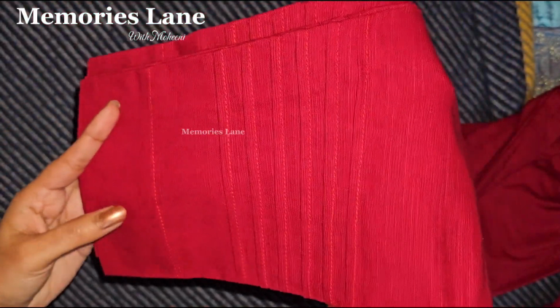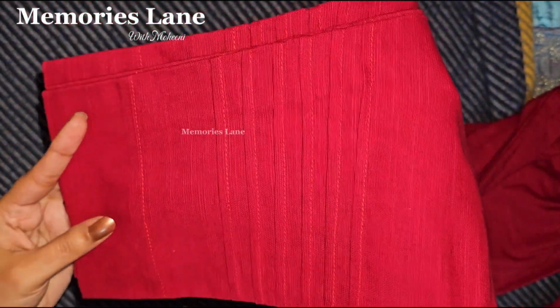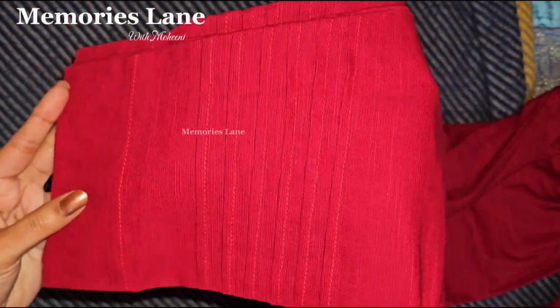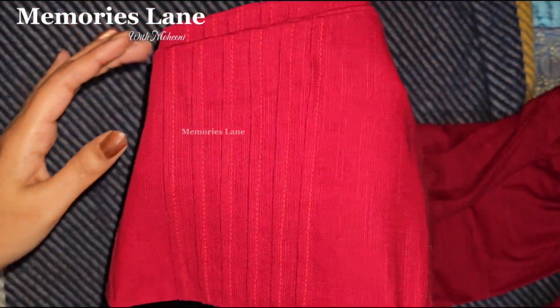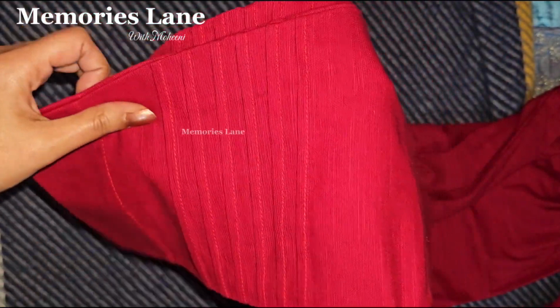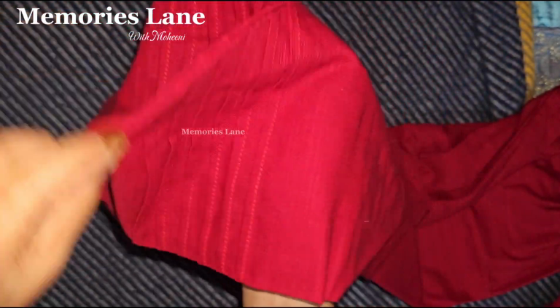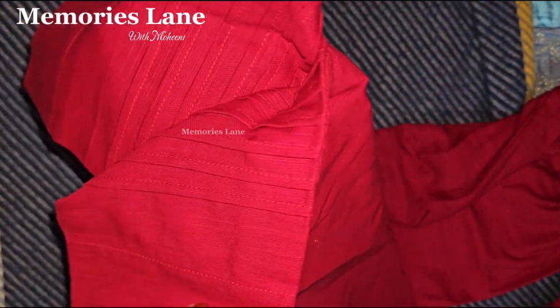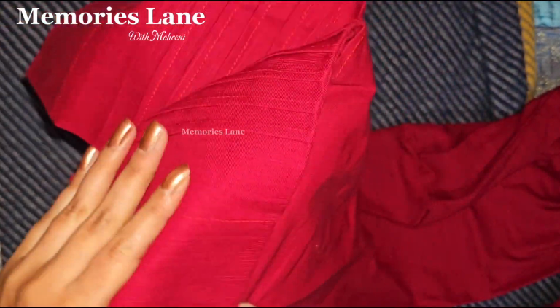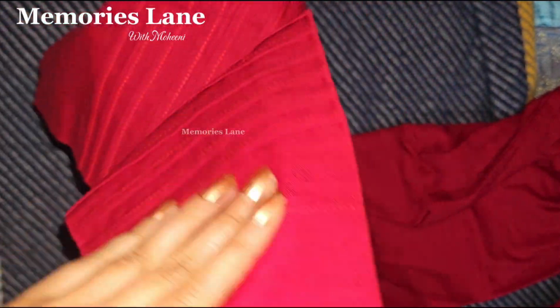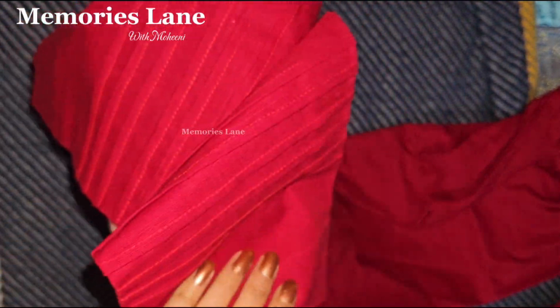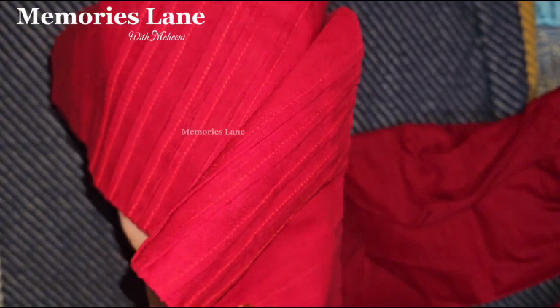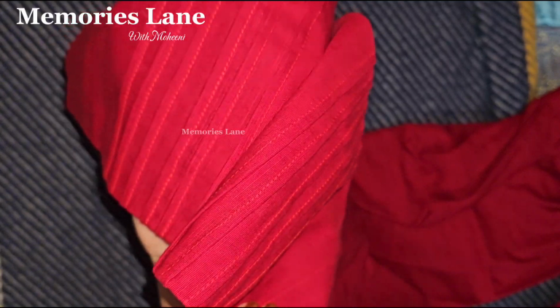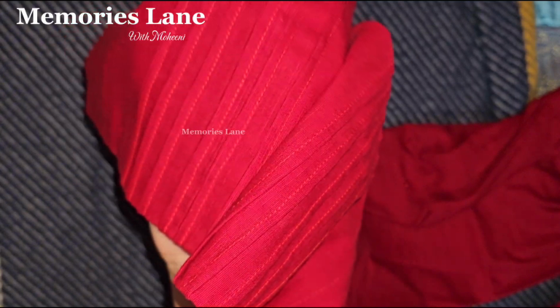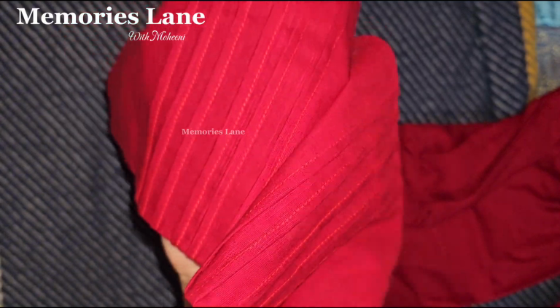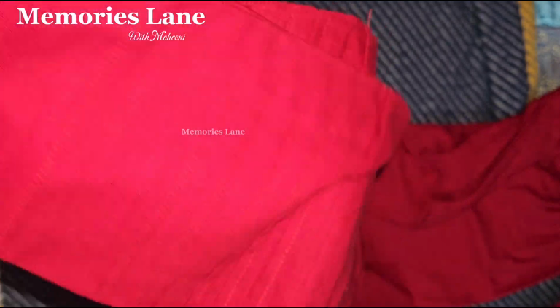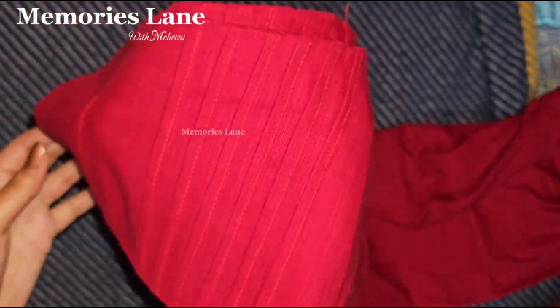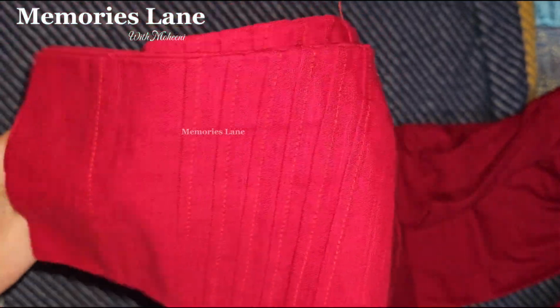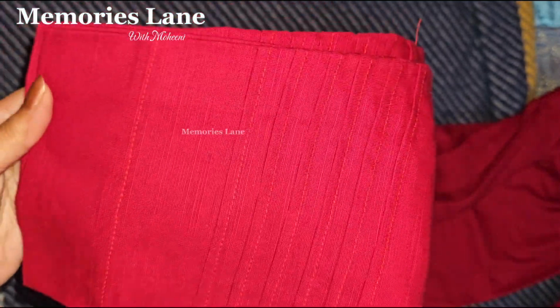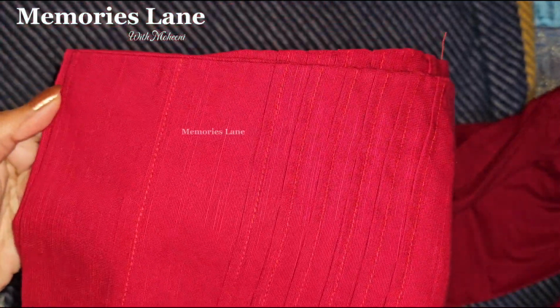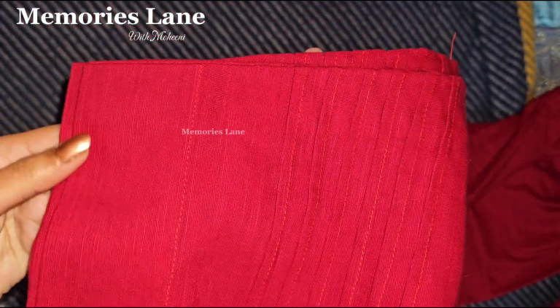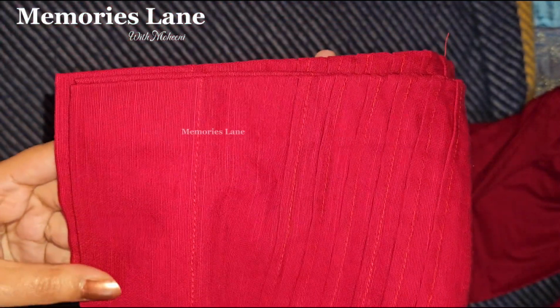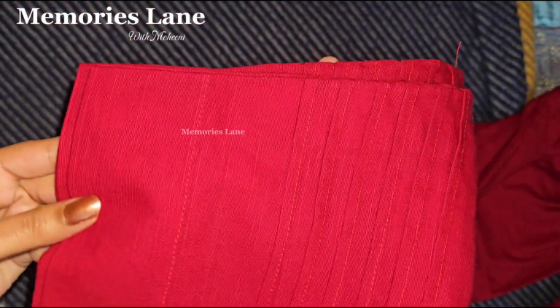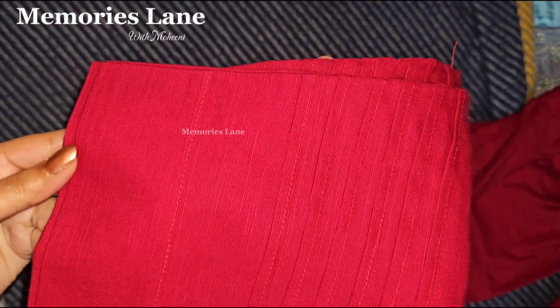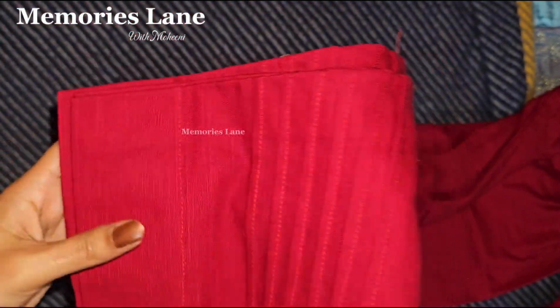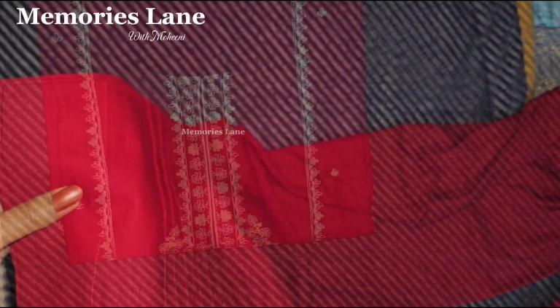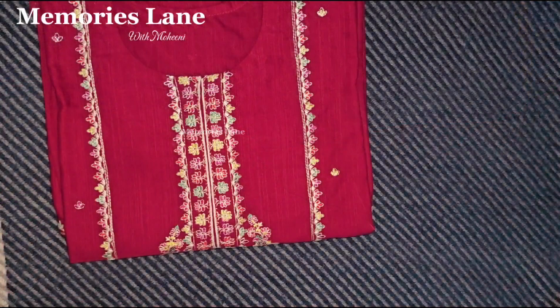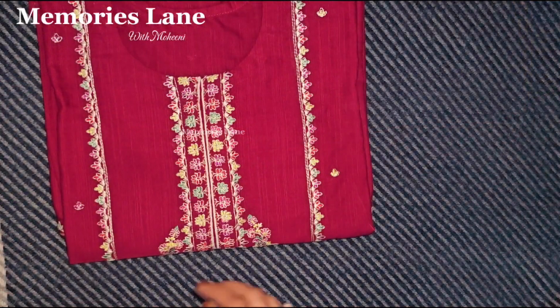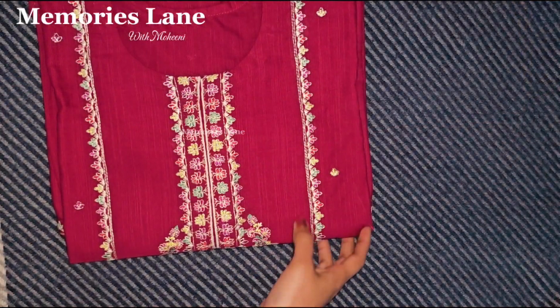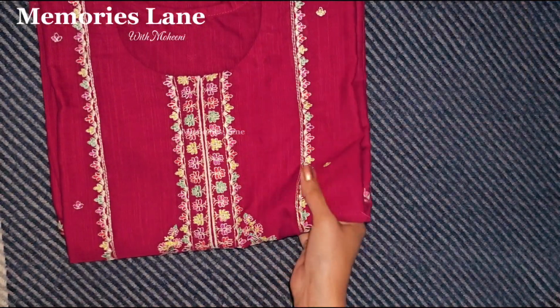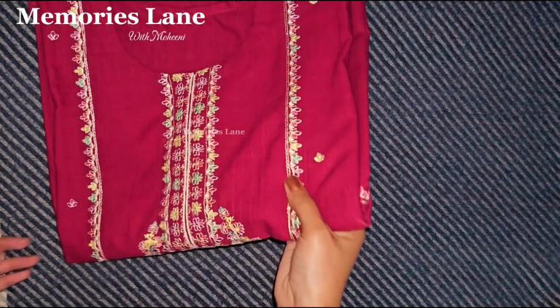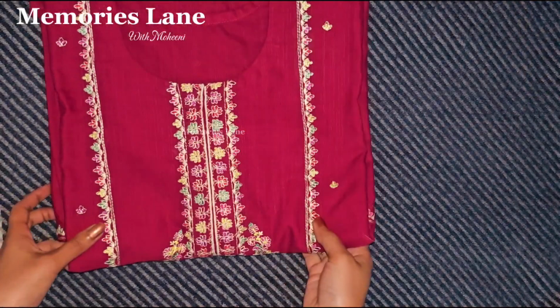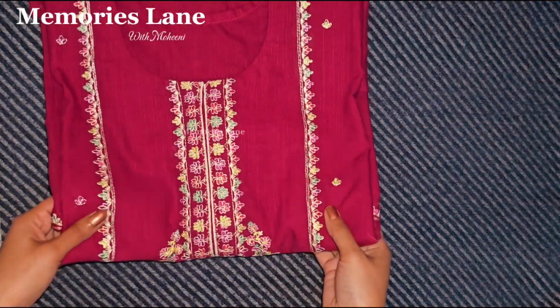First of all, let's review the trouser. This trouser is a plating style. I will leave the plaids with a little margin.